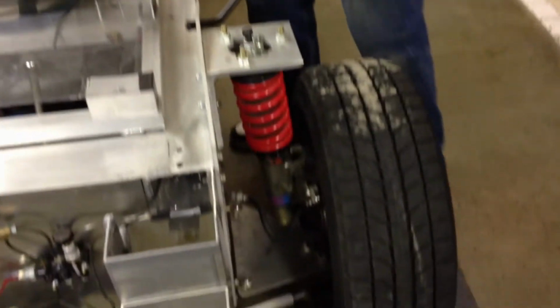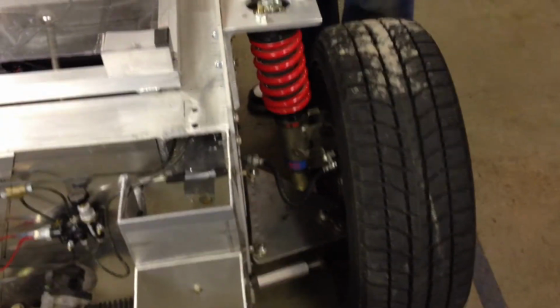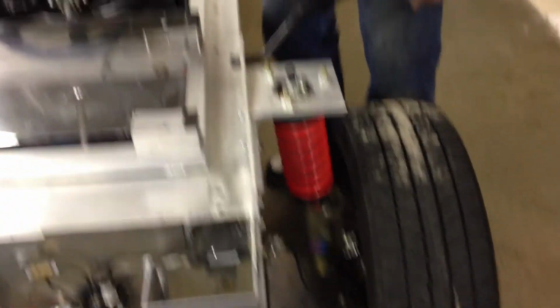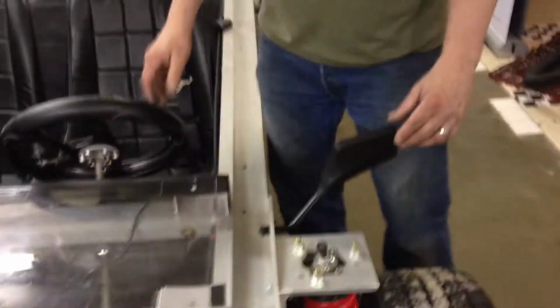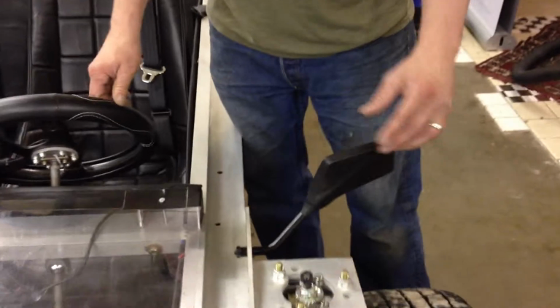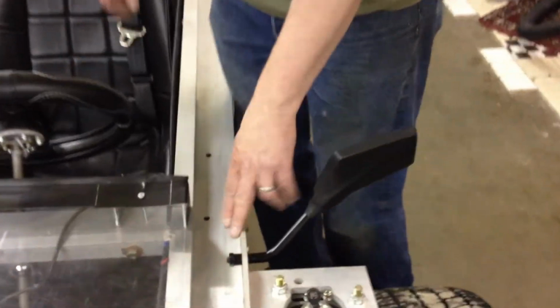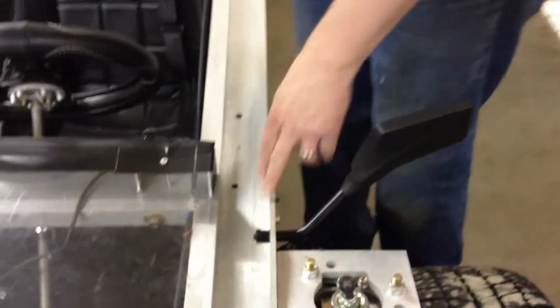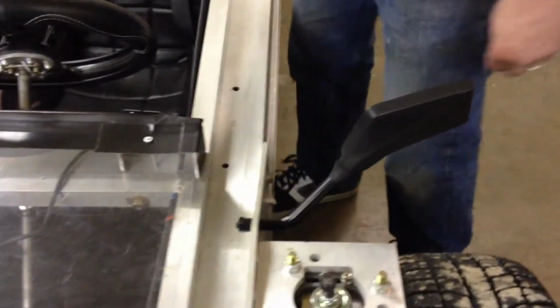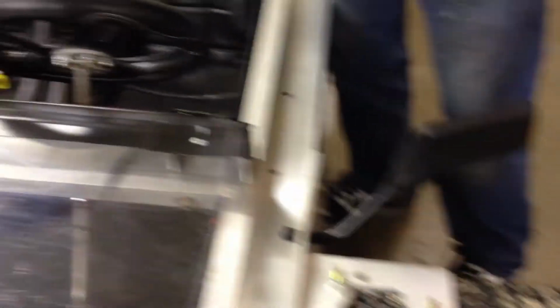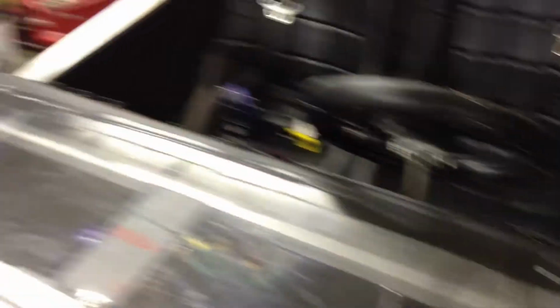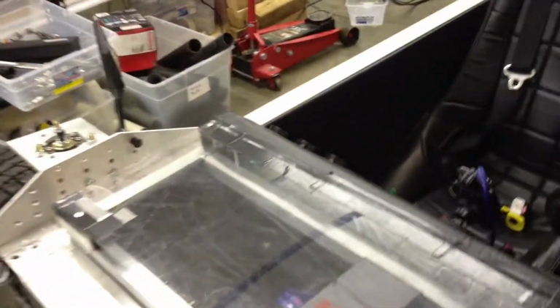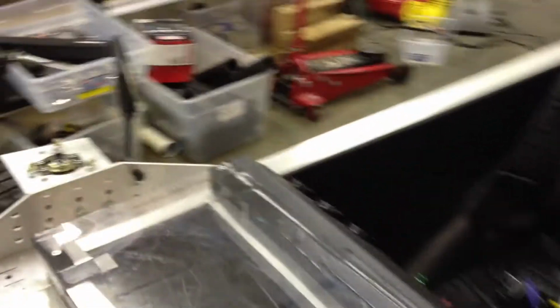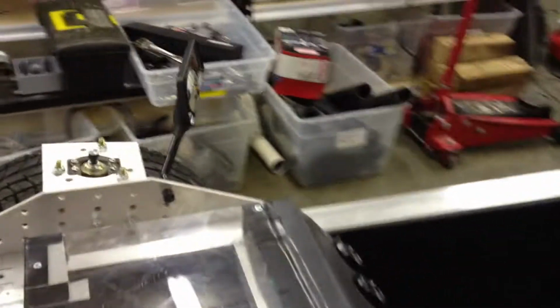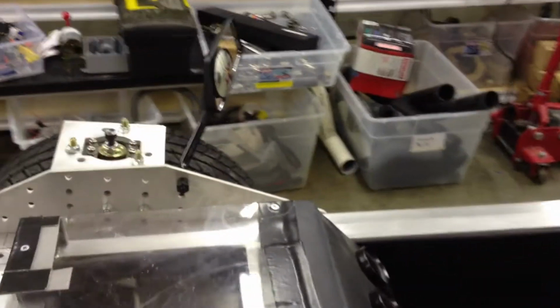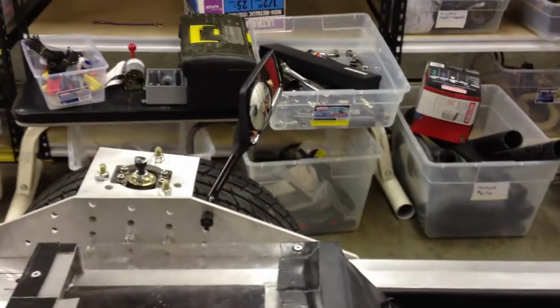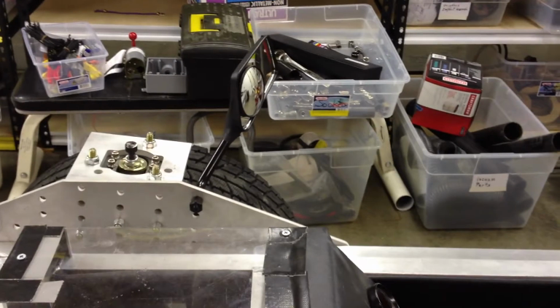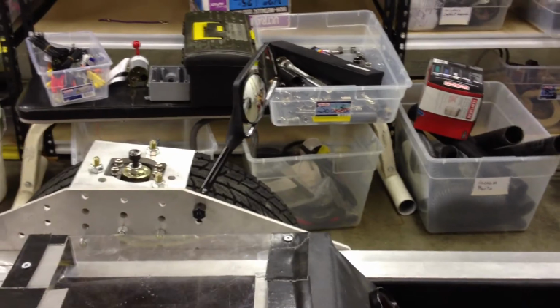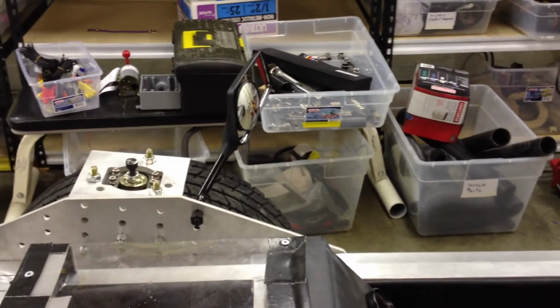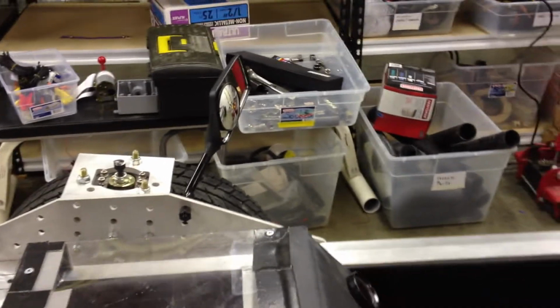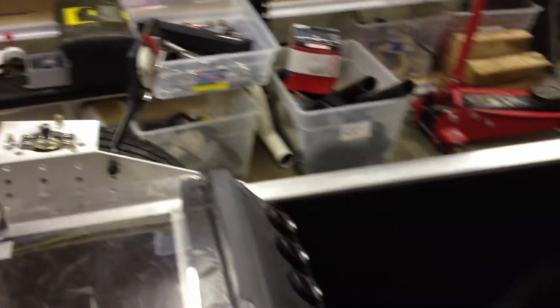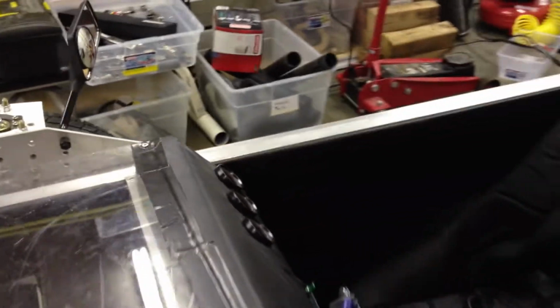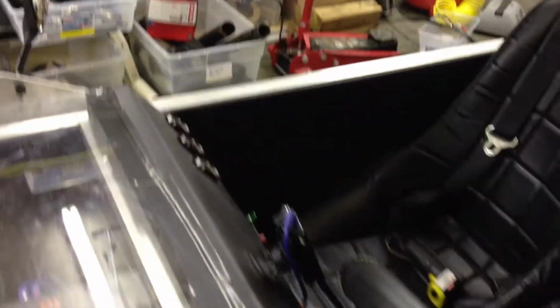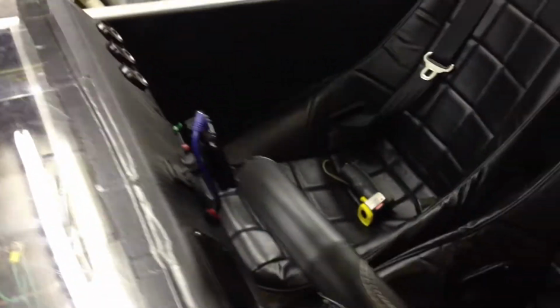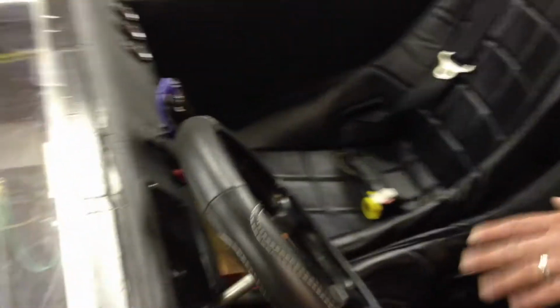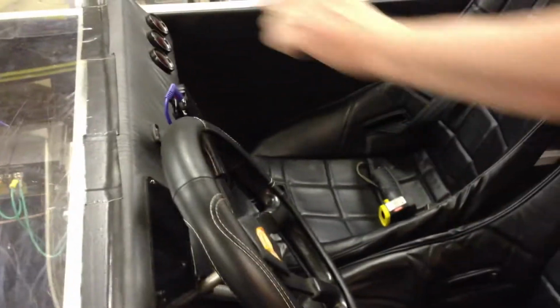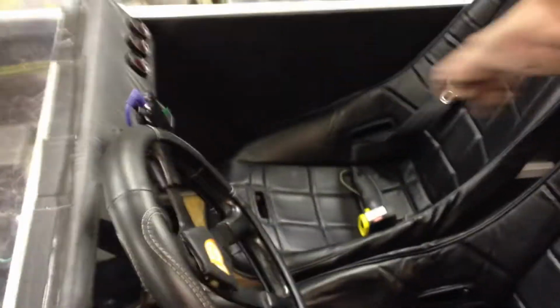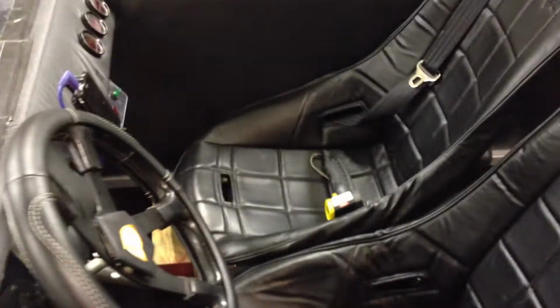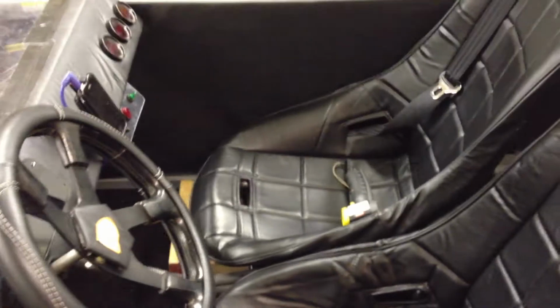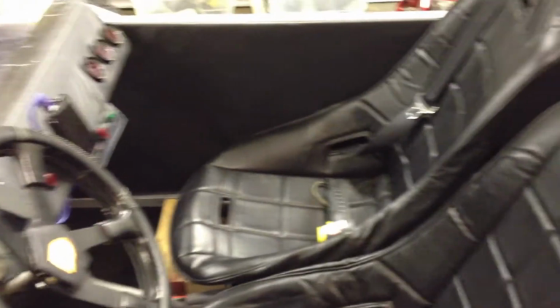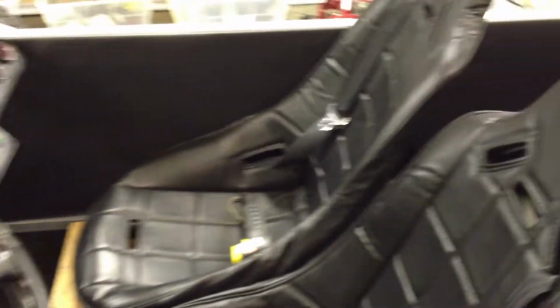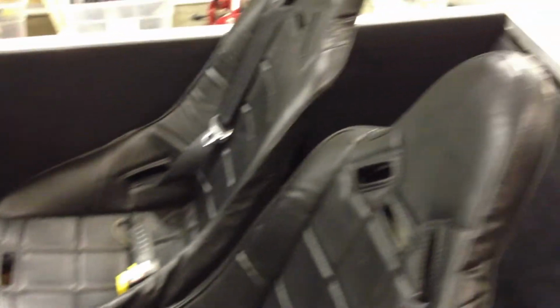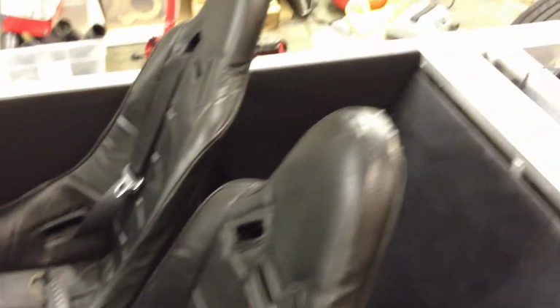Here are the new rear view mirrors fastened onto the suspension module. We put a fisheye lens on the right side mirror to provide a little bit better magnification. We vacuumed out and neatened up the interior — all the wires go right down the middle, without a lot of extra stuff hanging out like before.